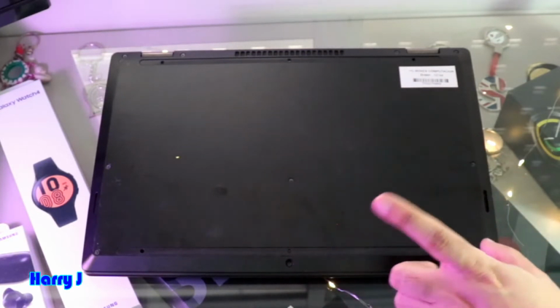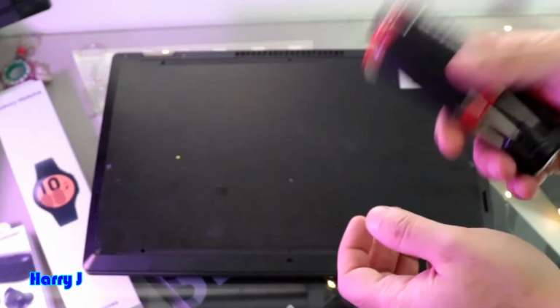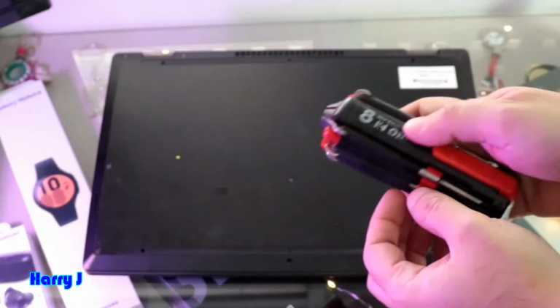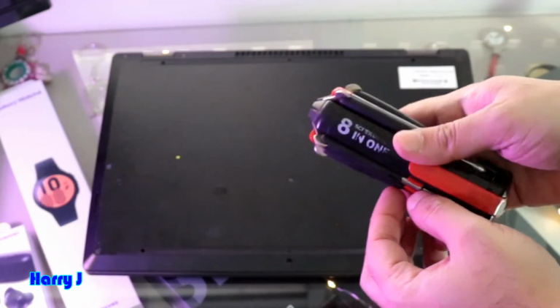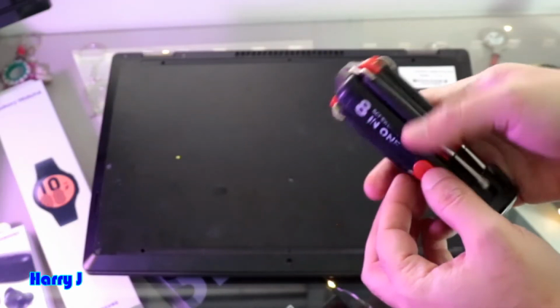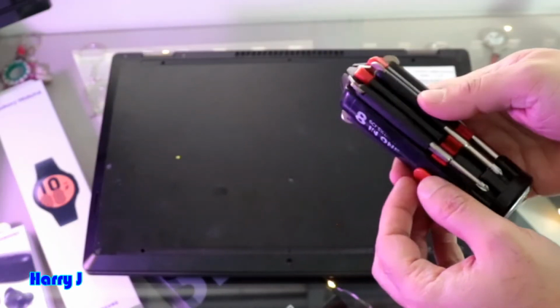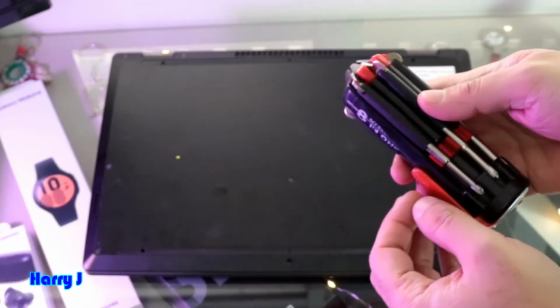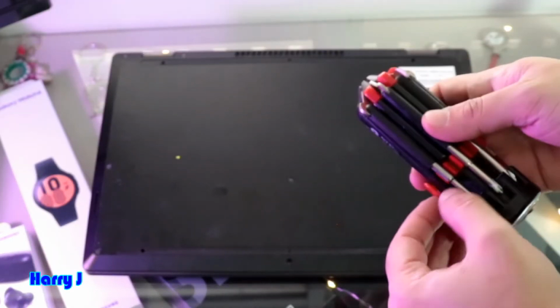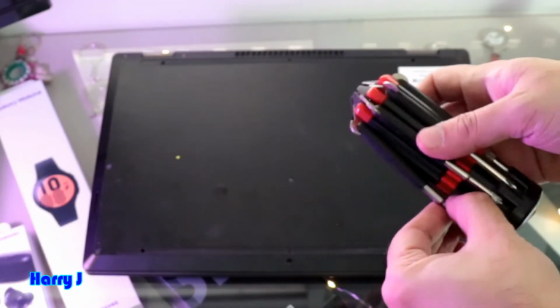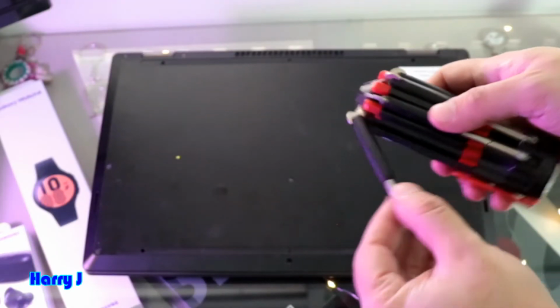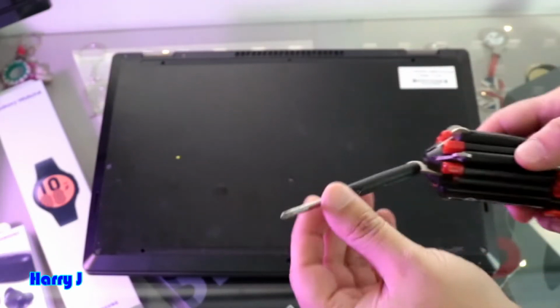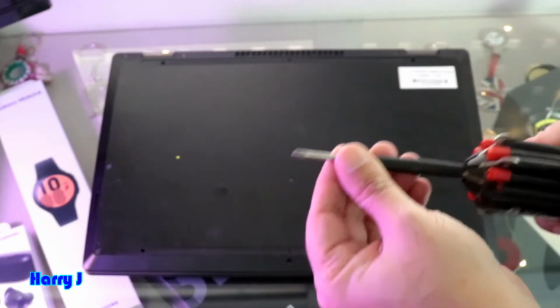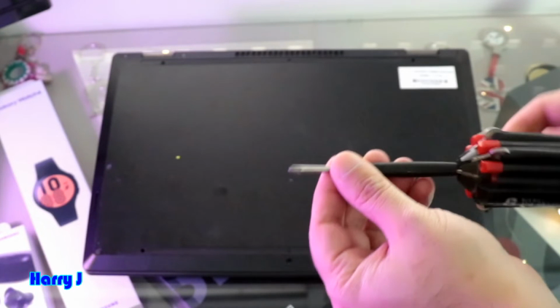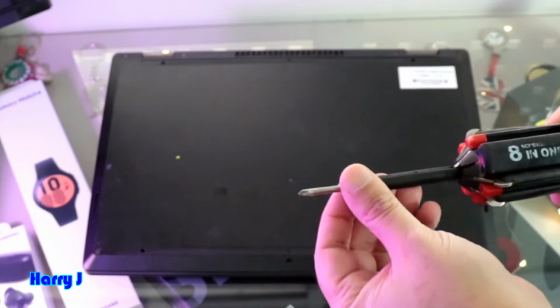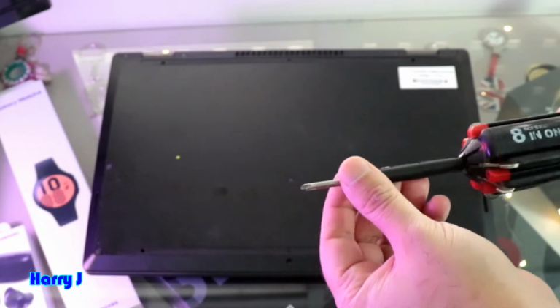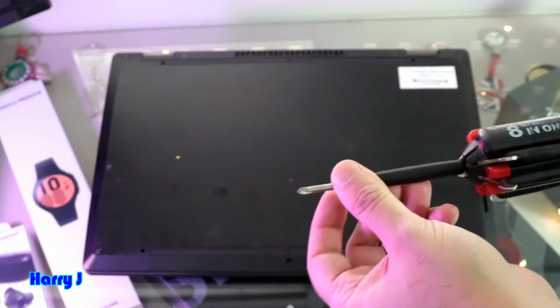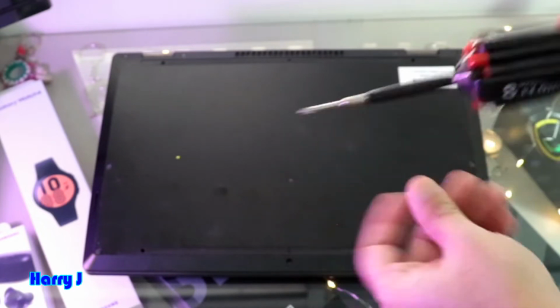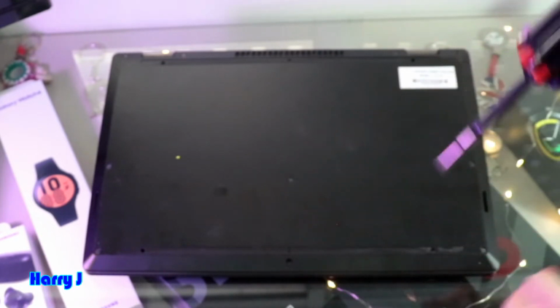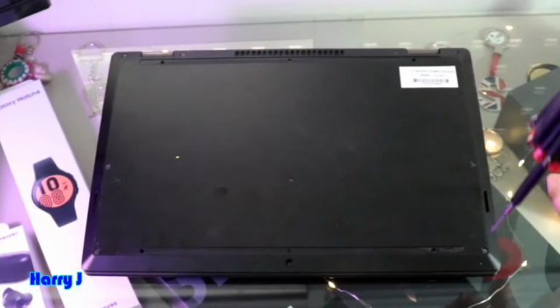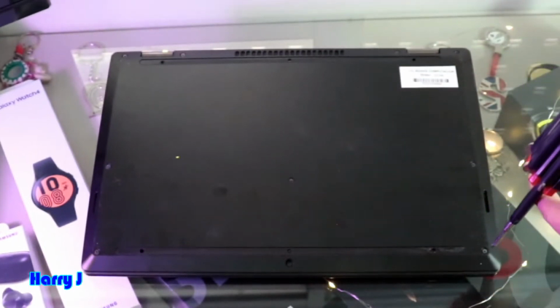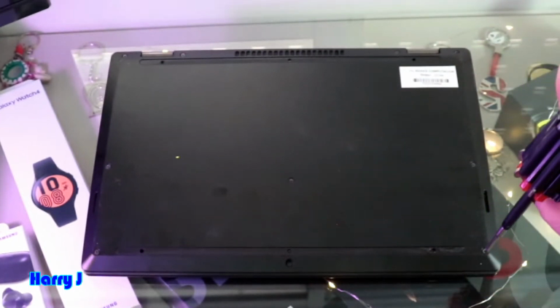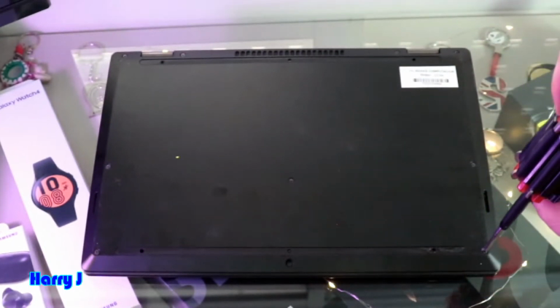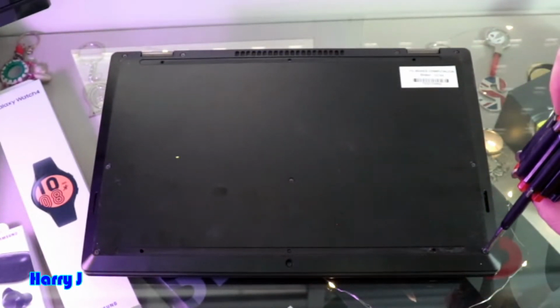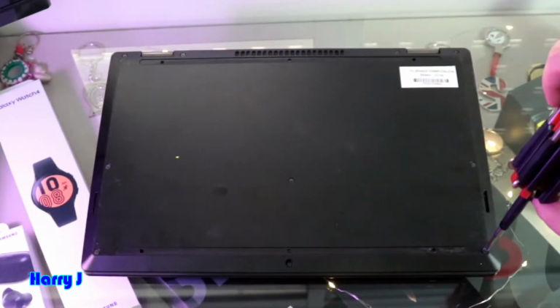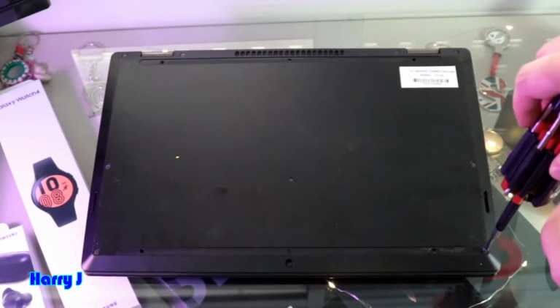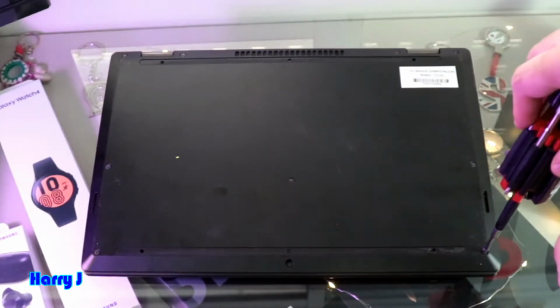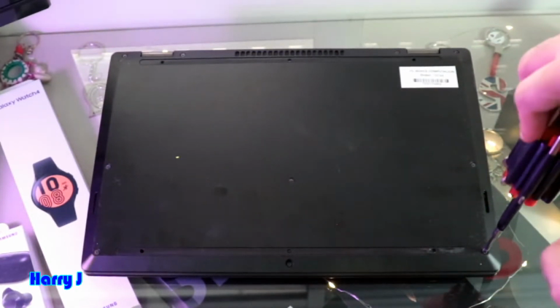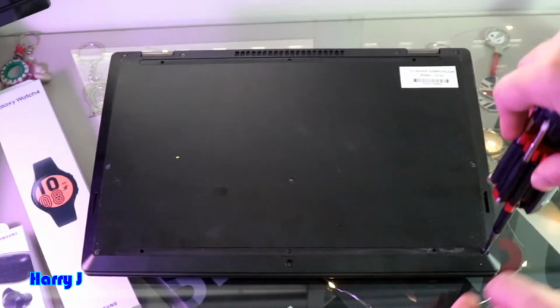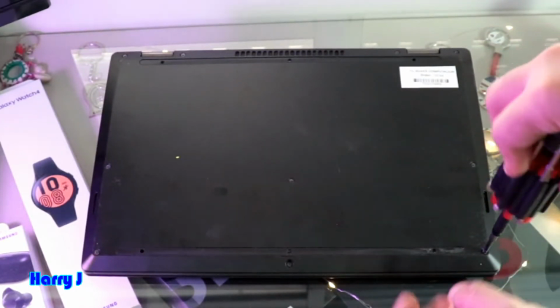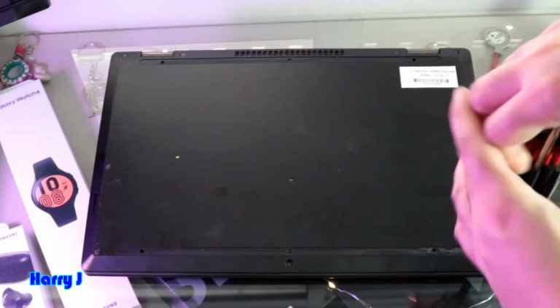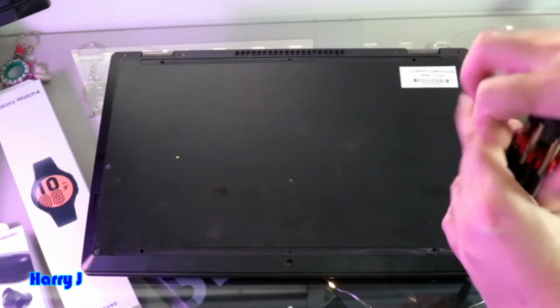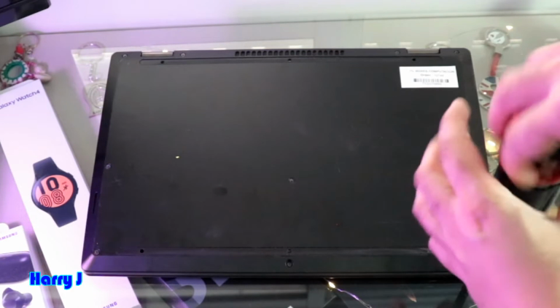I am using this screwdriver. I have different sorts of screwdrivers here. Let's see which one fits this one. Okay, this one — the small one.